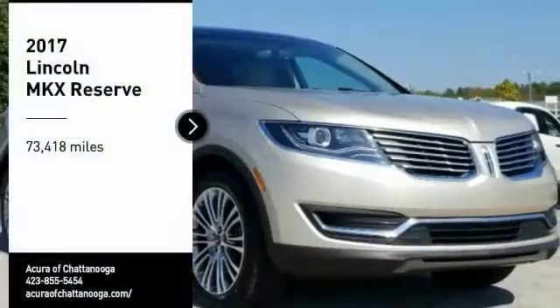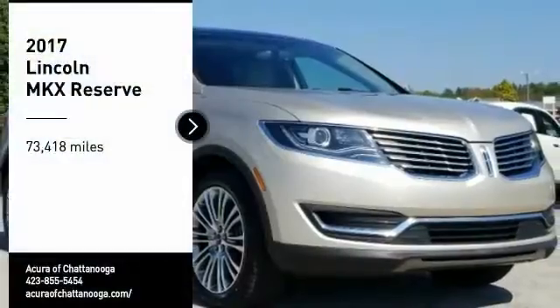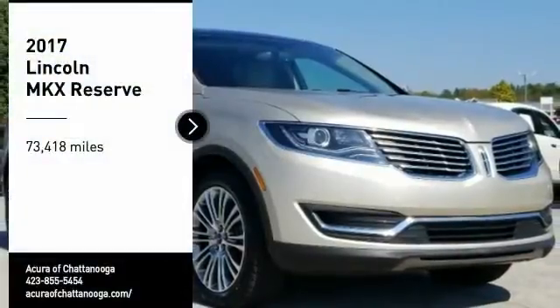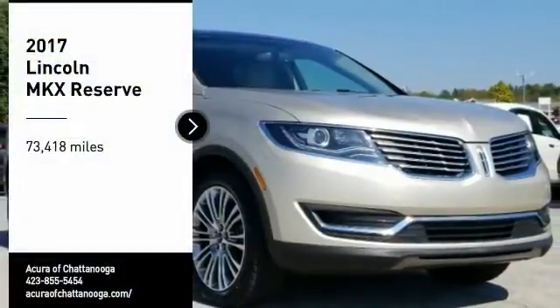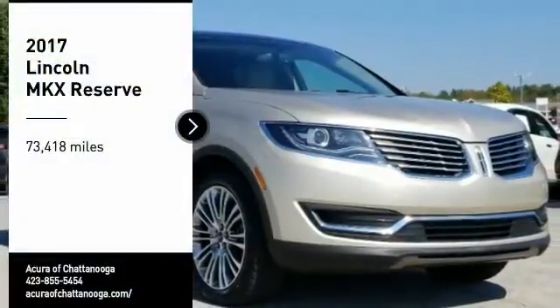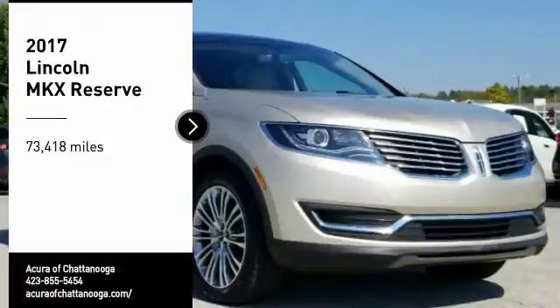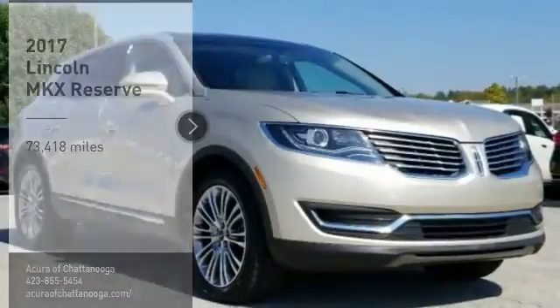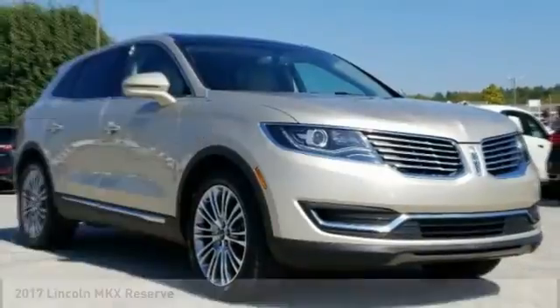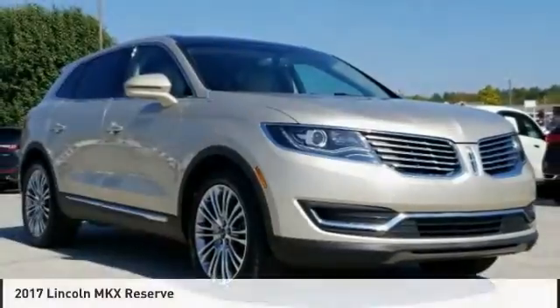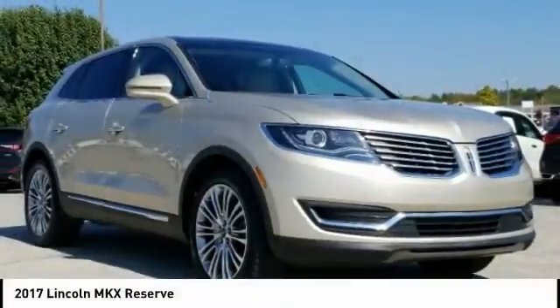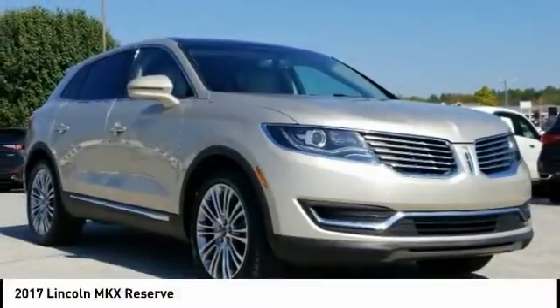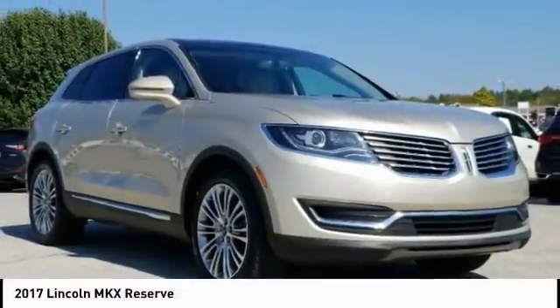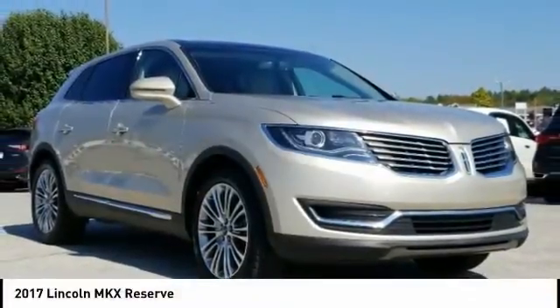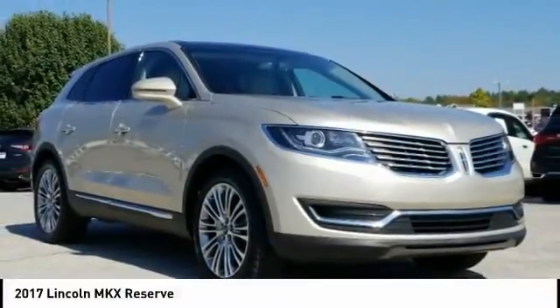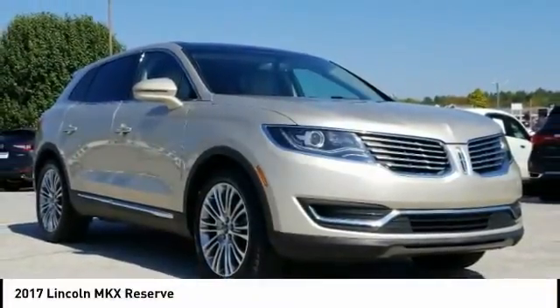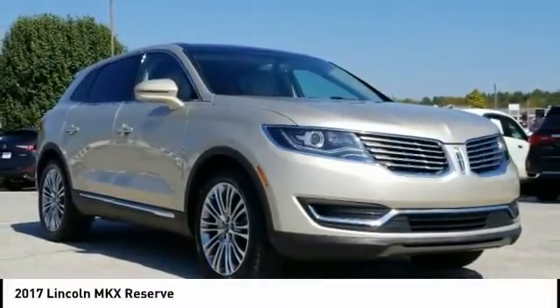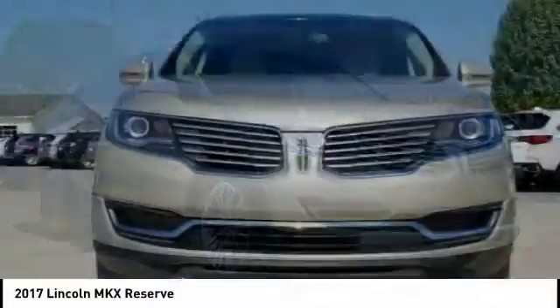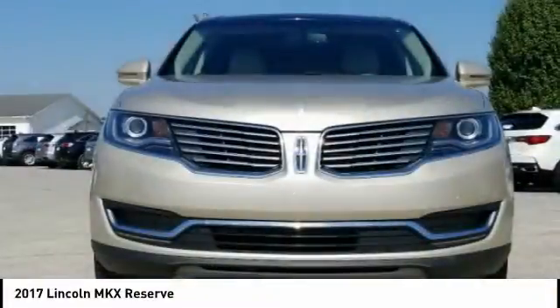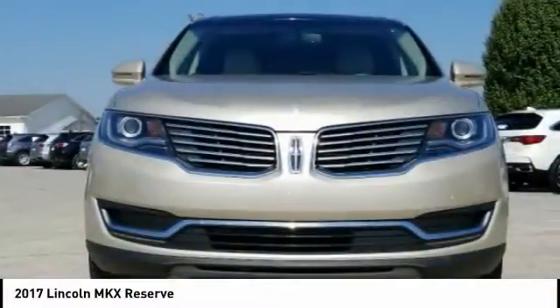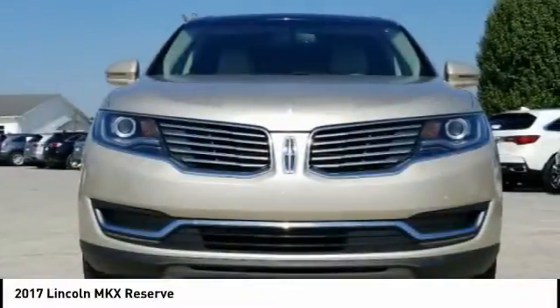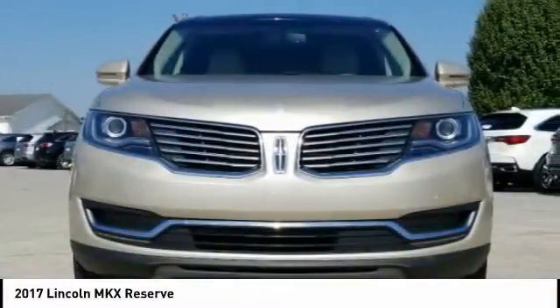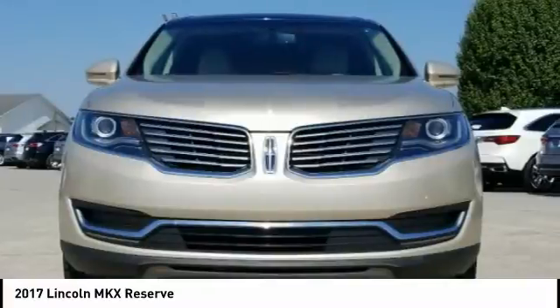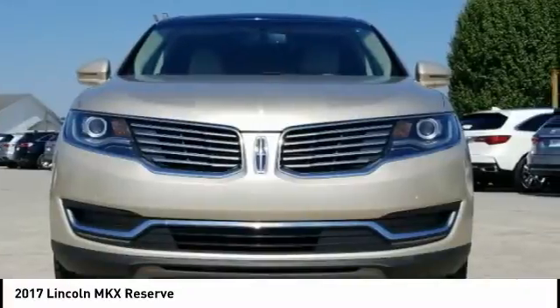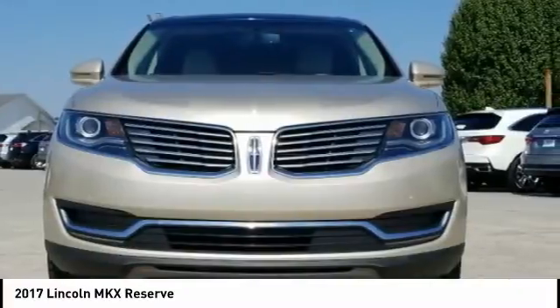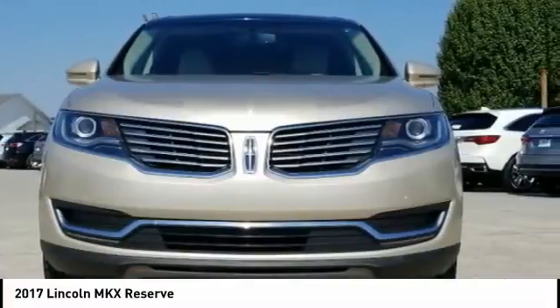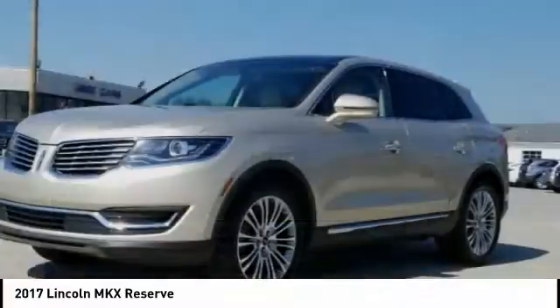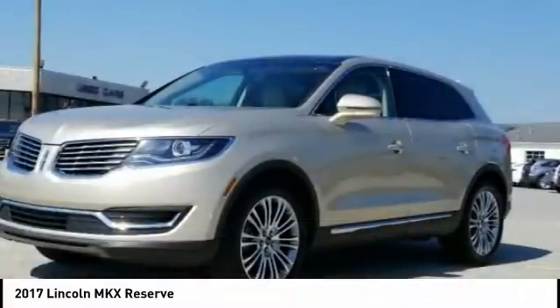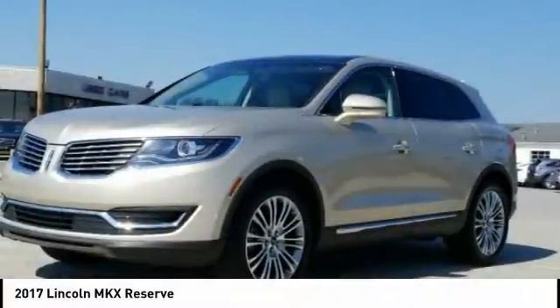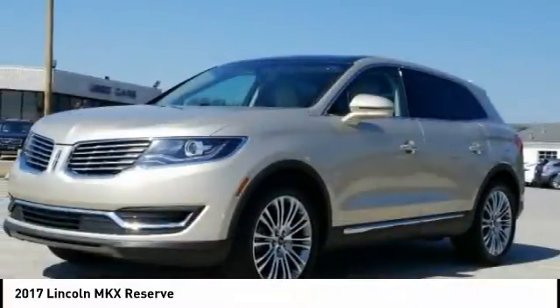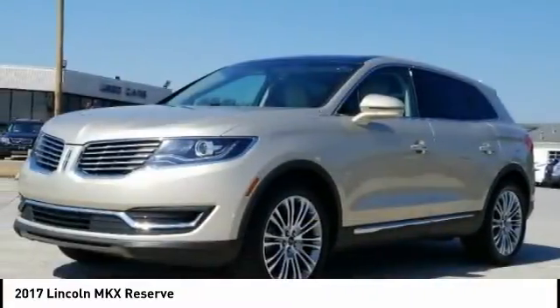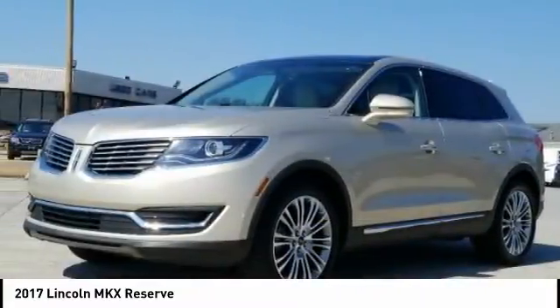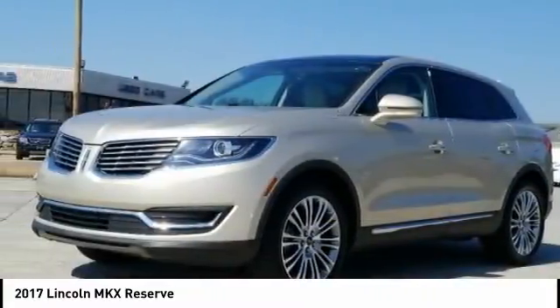Looking for the right vehicle? Check out the 2017 Lincoln MKX. The Lincoln MKX offers performance and a distinctly powerful ride that's ahead of the curve.